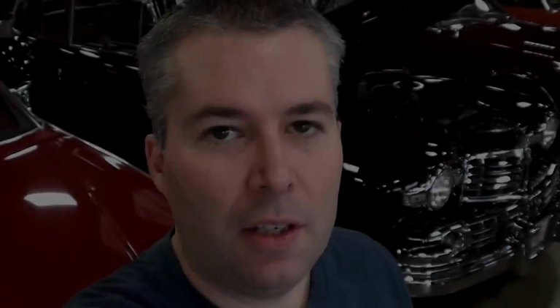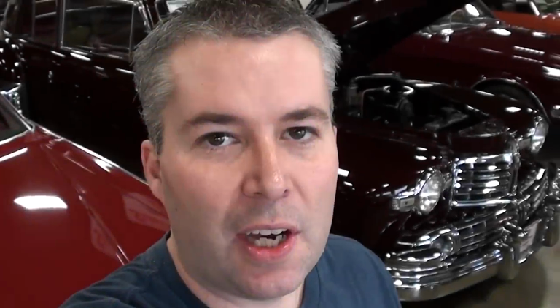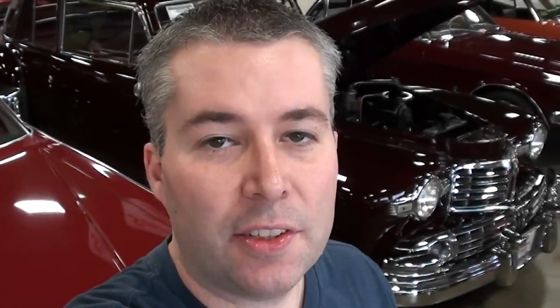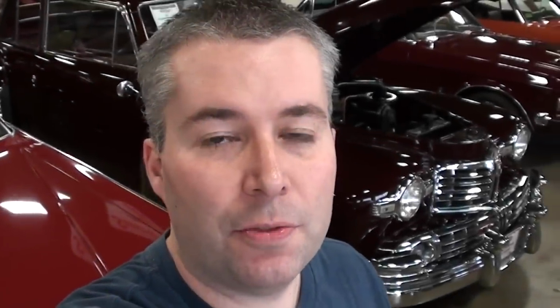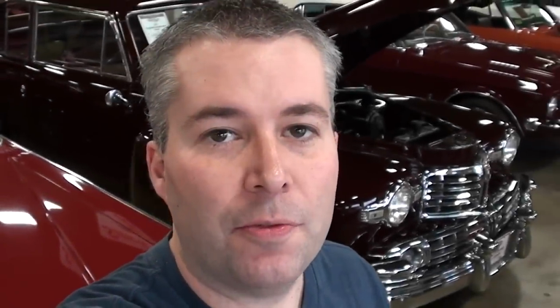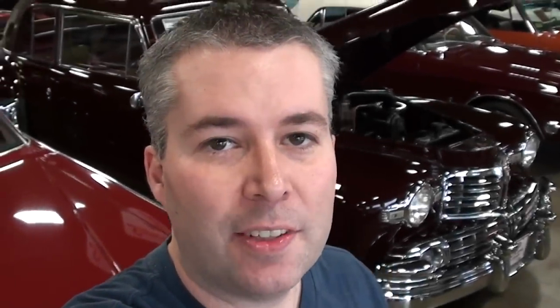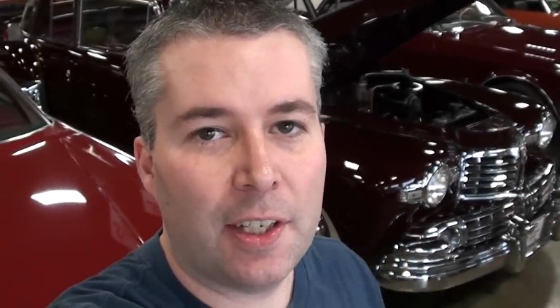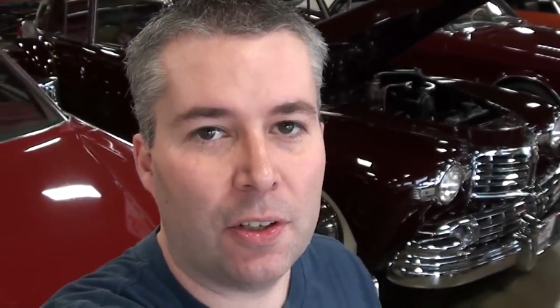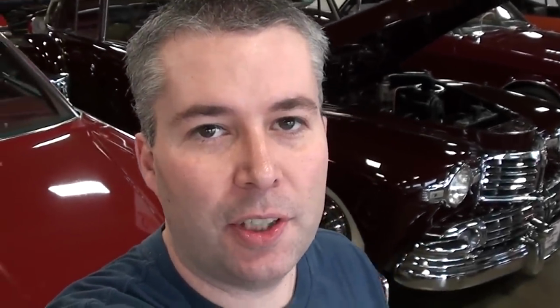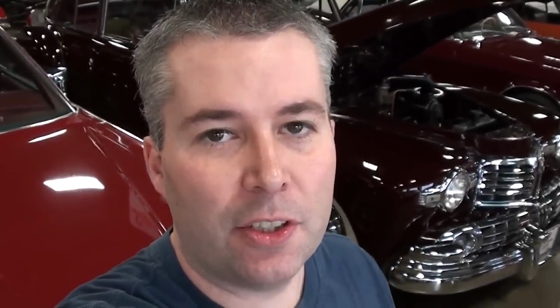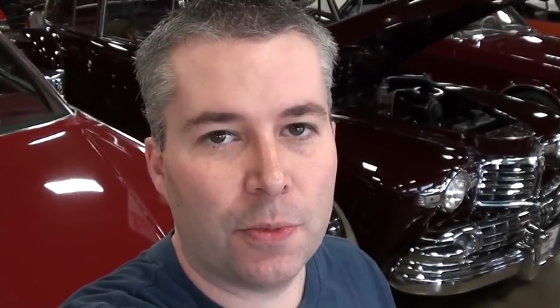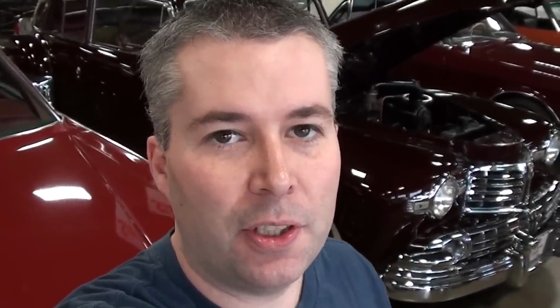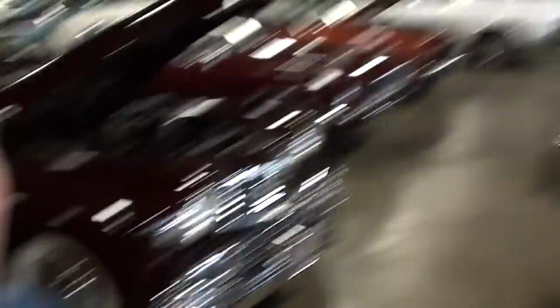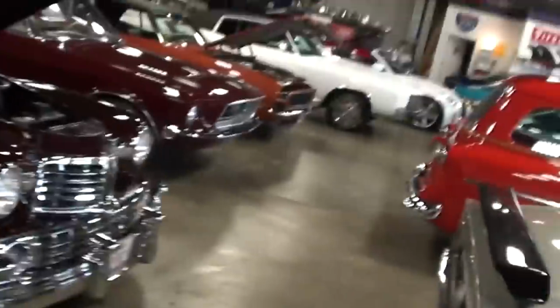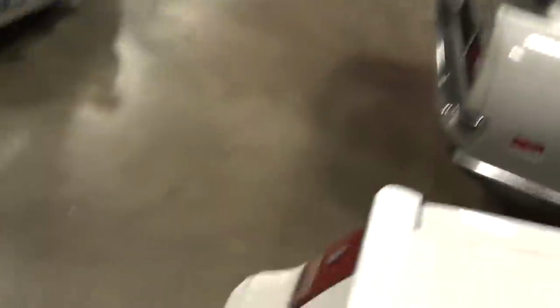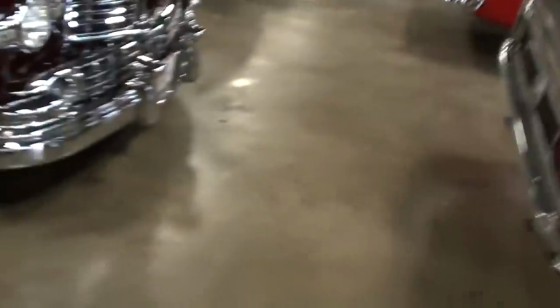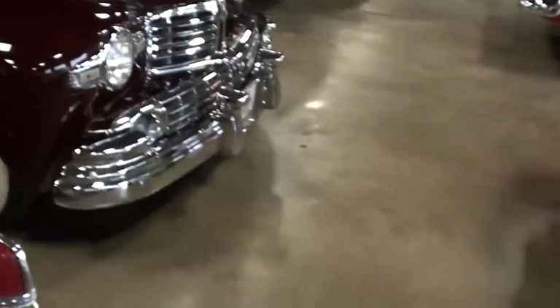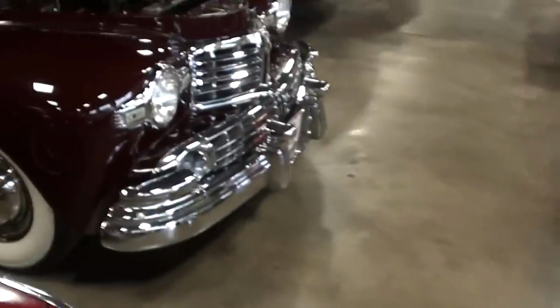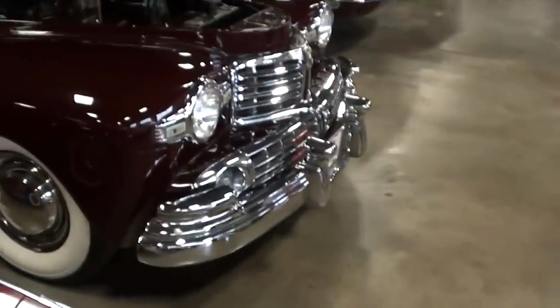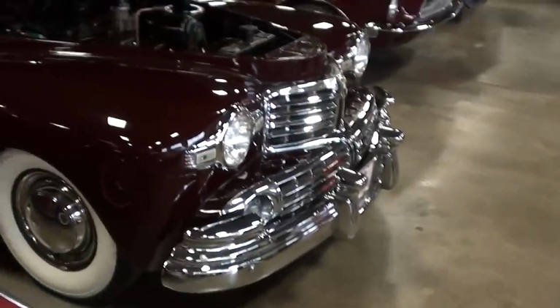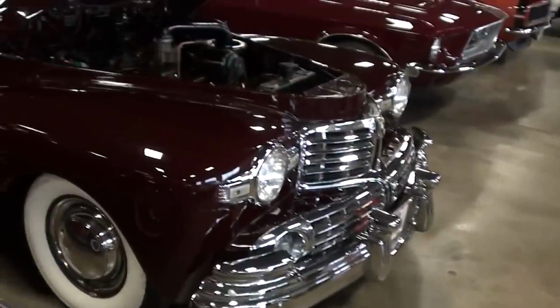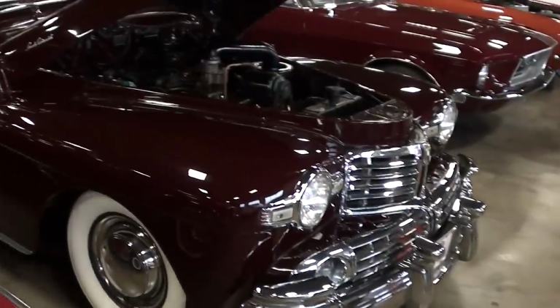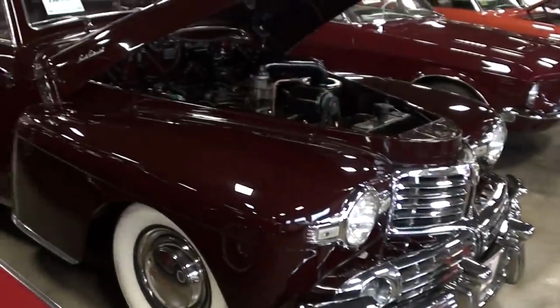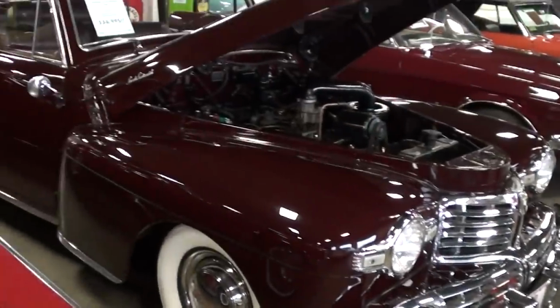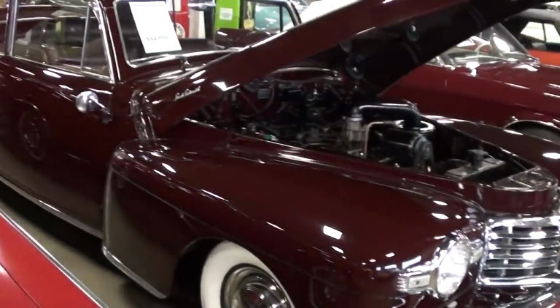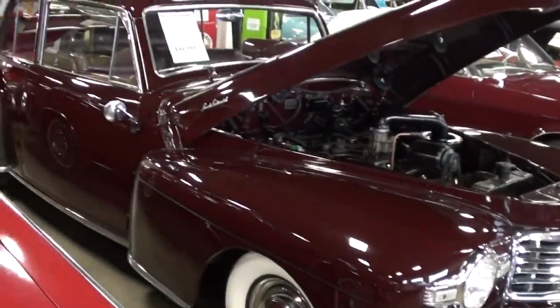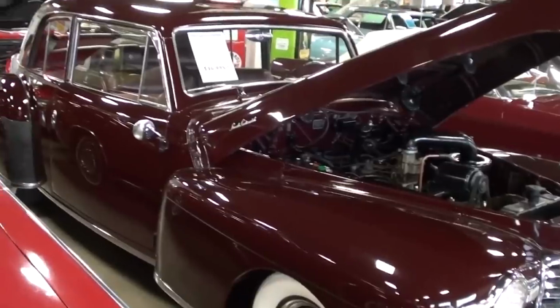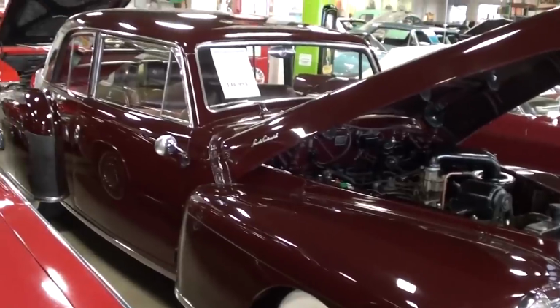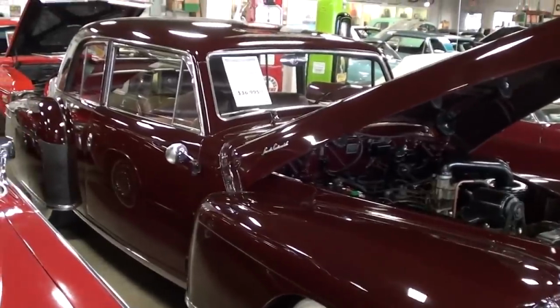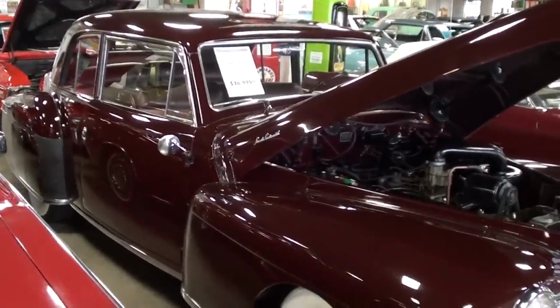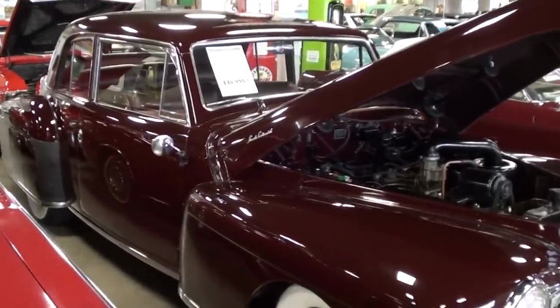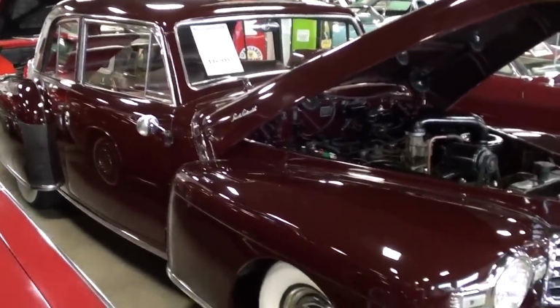Hey guys, coming to you from Fast Lane Classic Cars here in St. Charles, Missouri. I thought you'd like a look at this 1947 Lincoln Continental two-door coupe — it's definitely an impressive looking machine, we'll check it out.